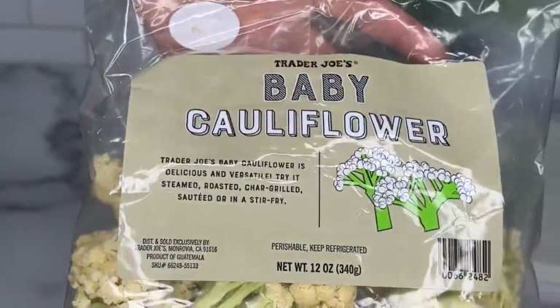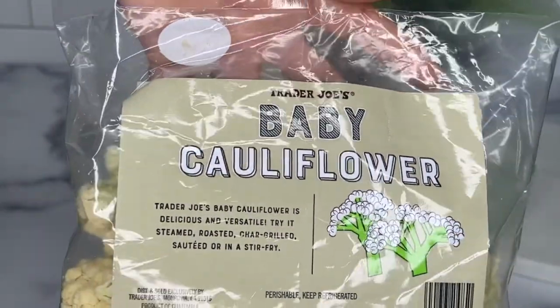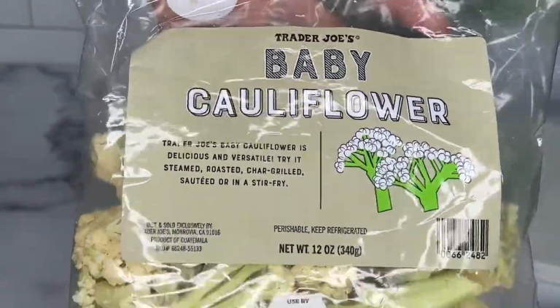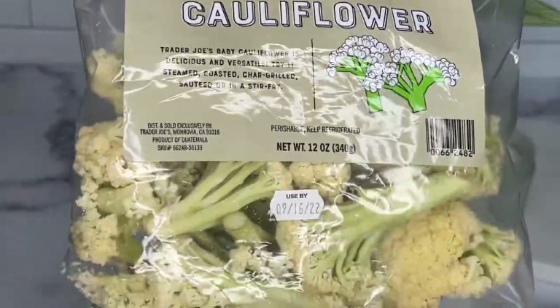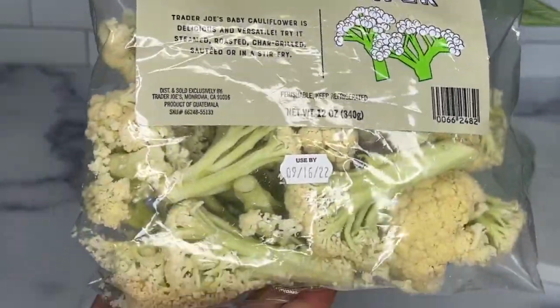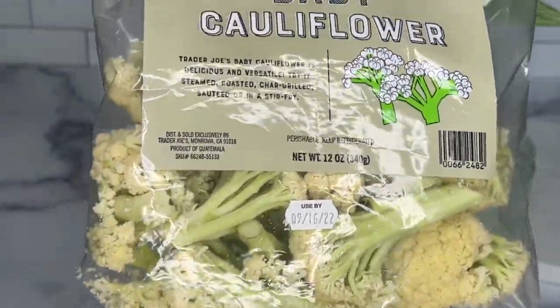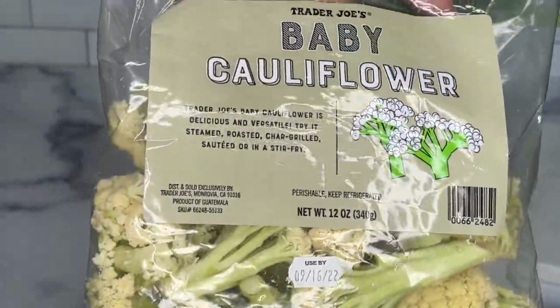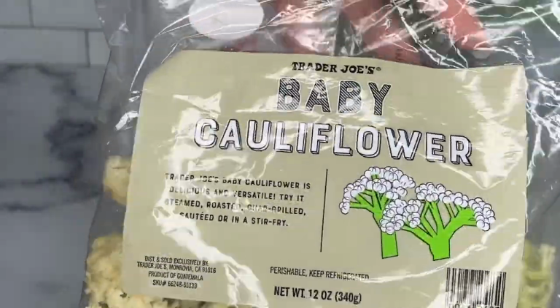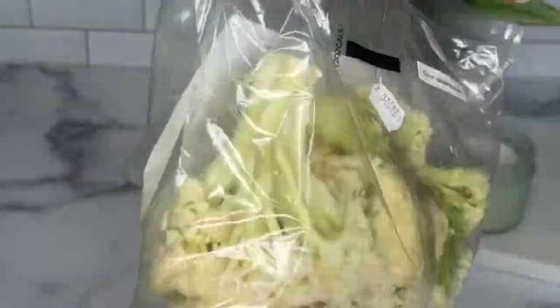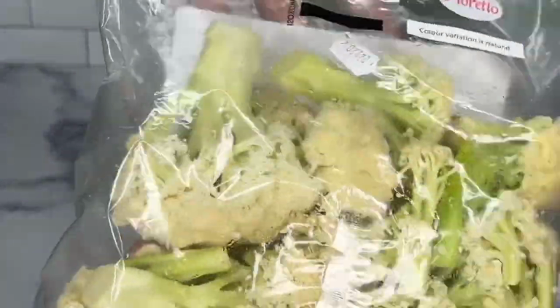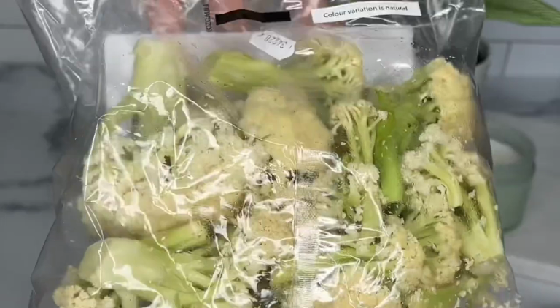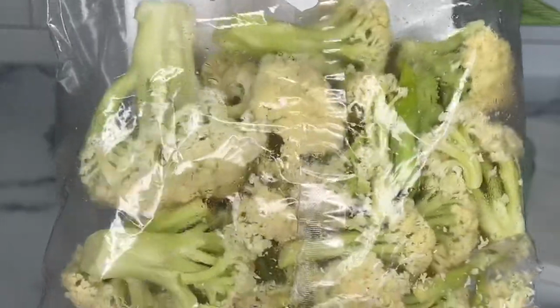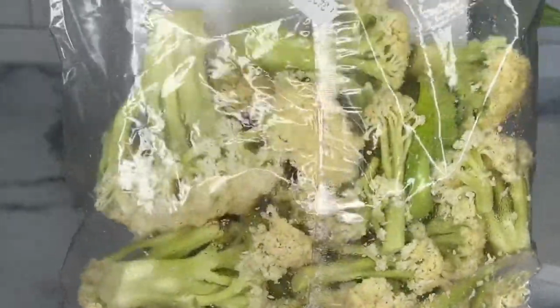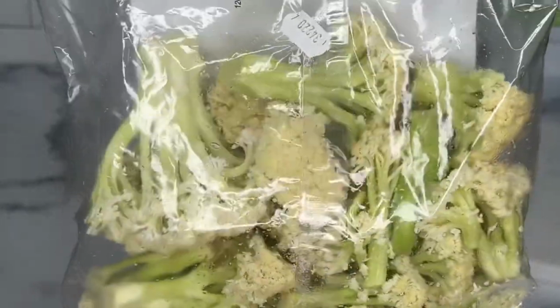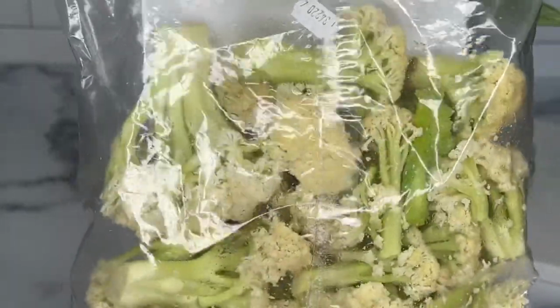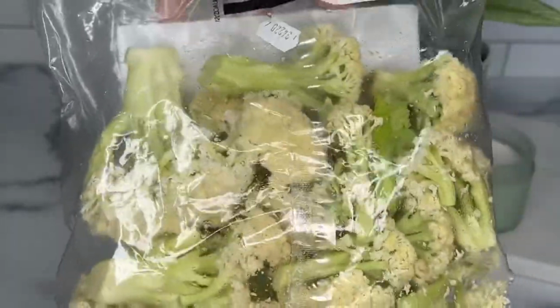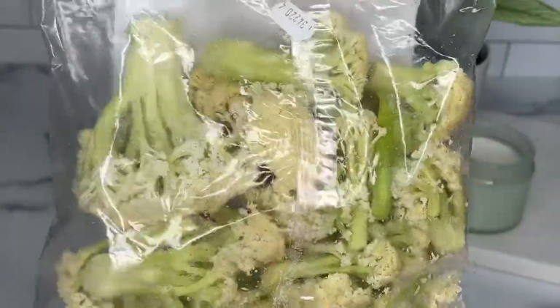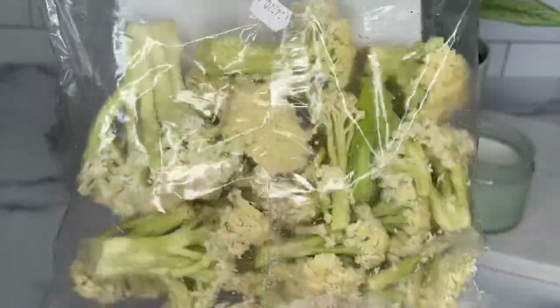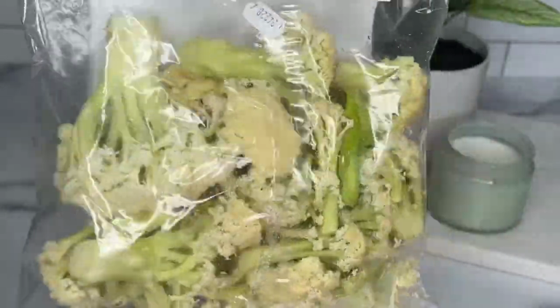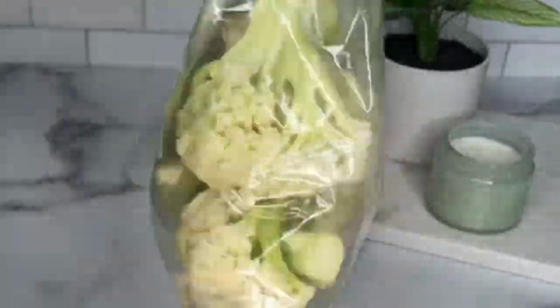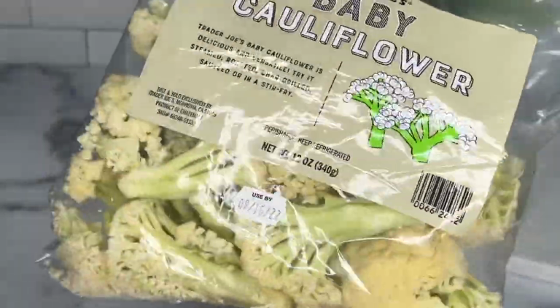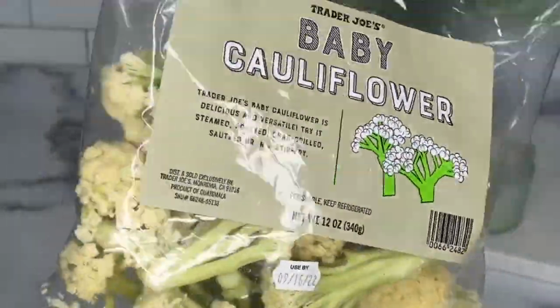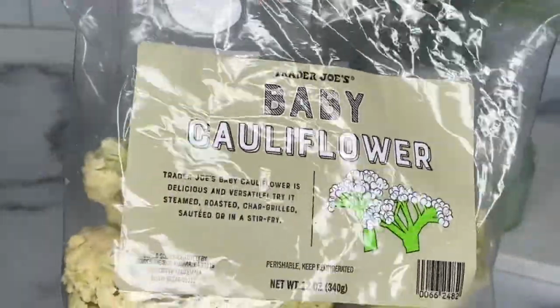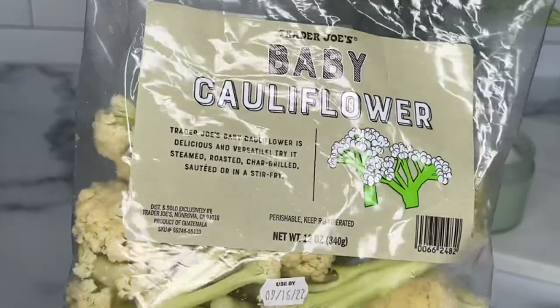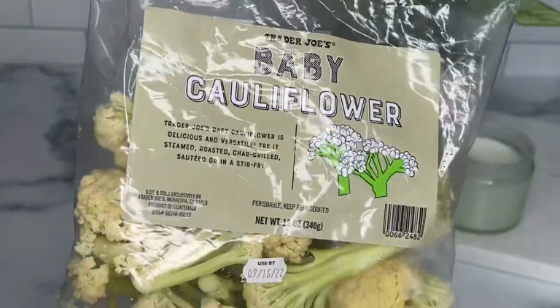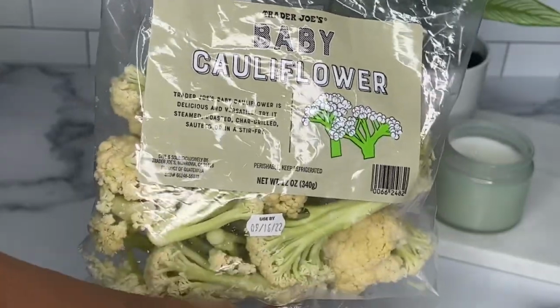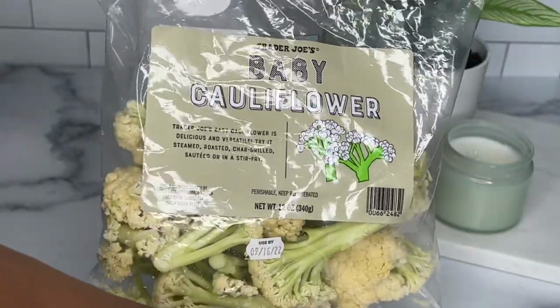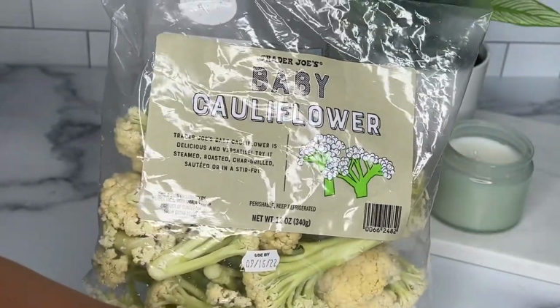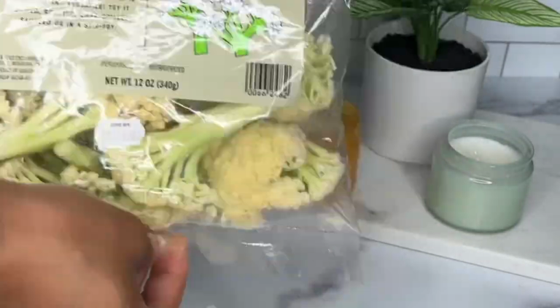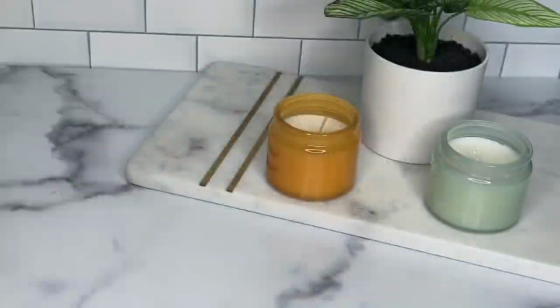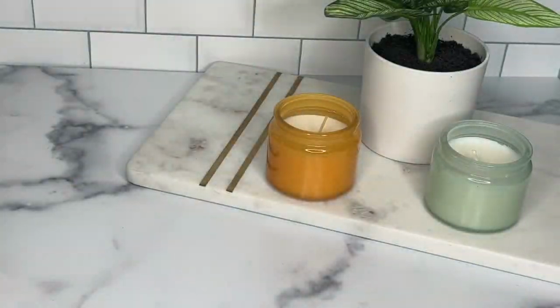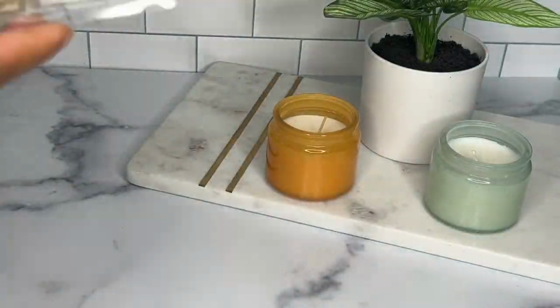Next up I have the baby cauliflower. This is a must-have on my list every time I go to TJ's. I love using this in my air fryer — drizzle olive oil, some herbs and spices on there, and pair it with a protein and carb and it's good to go for a quick and easy meal.